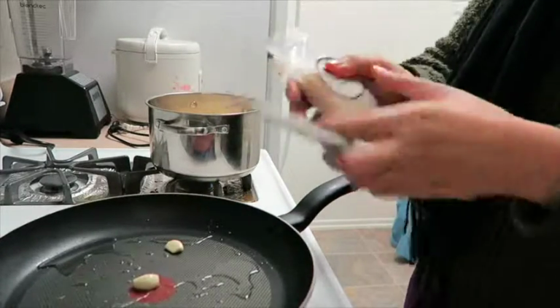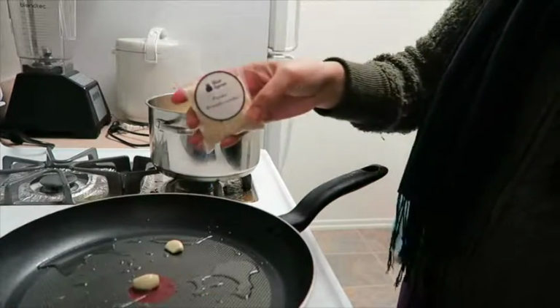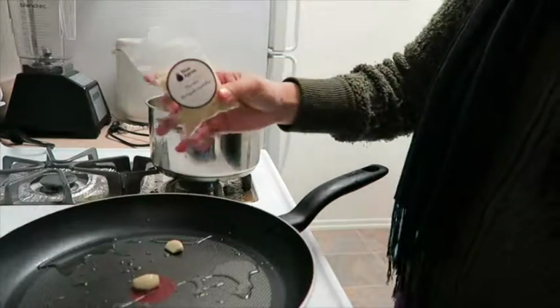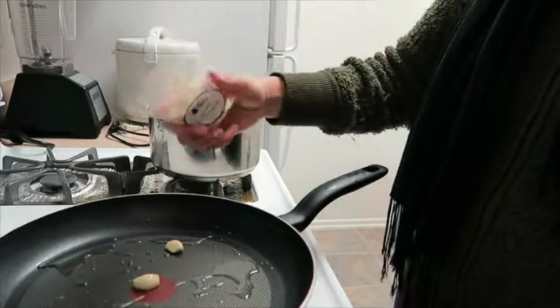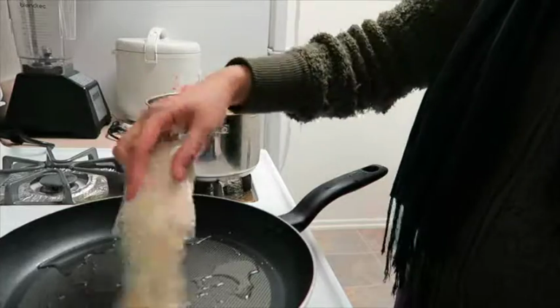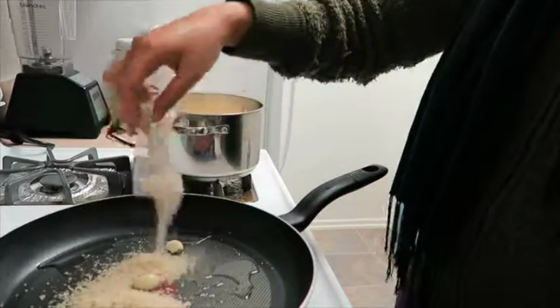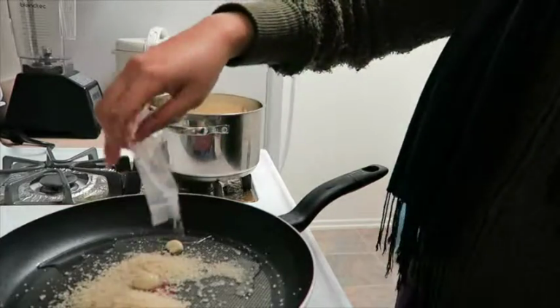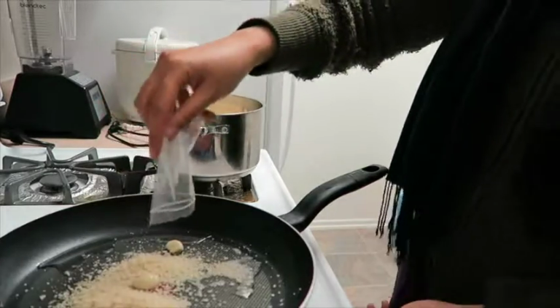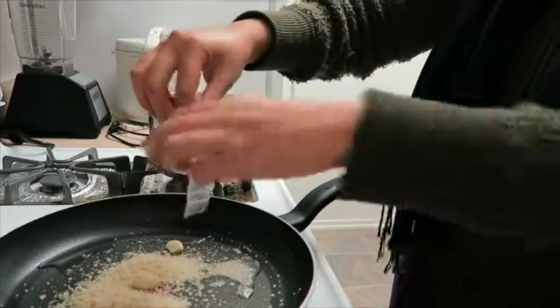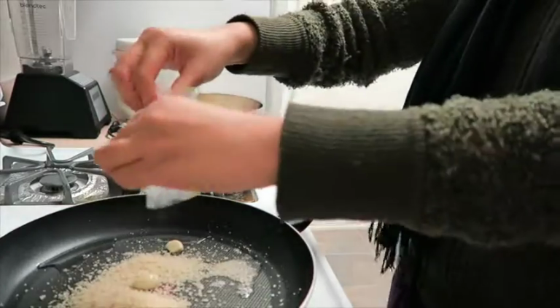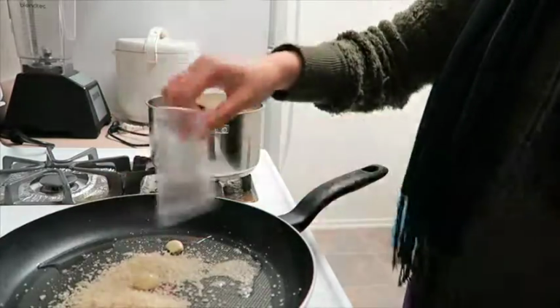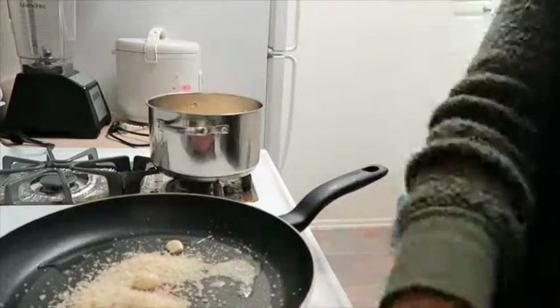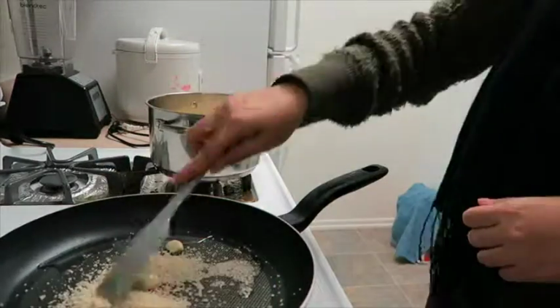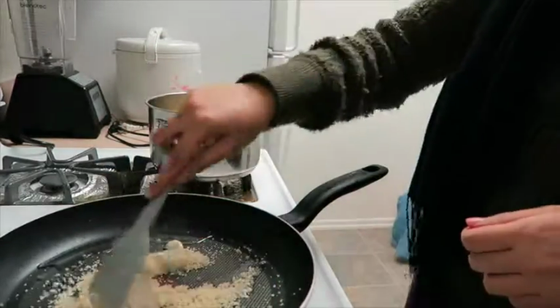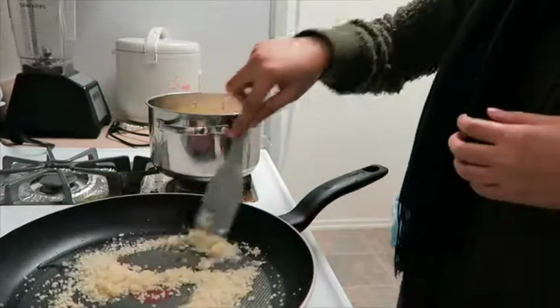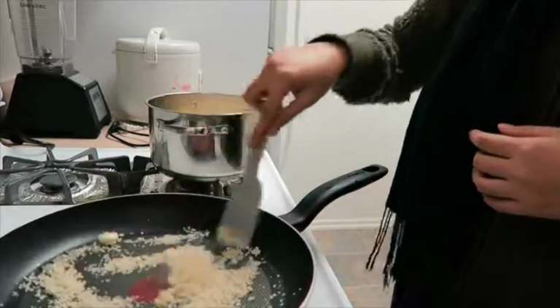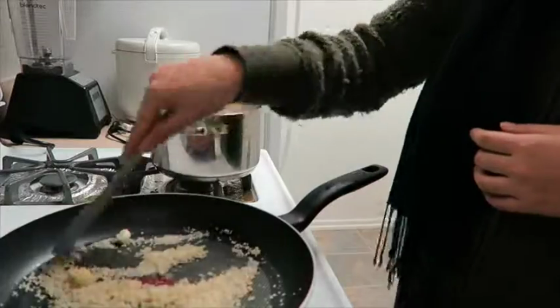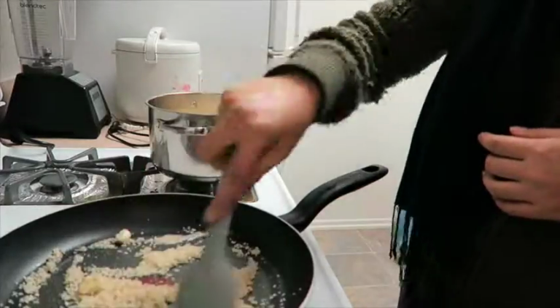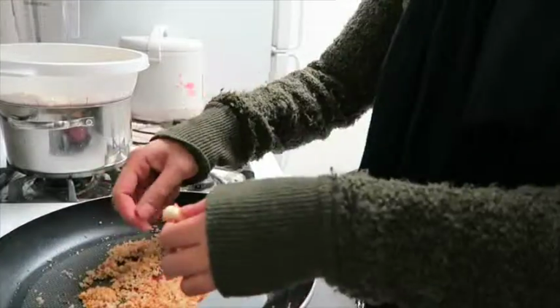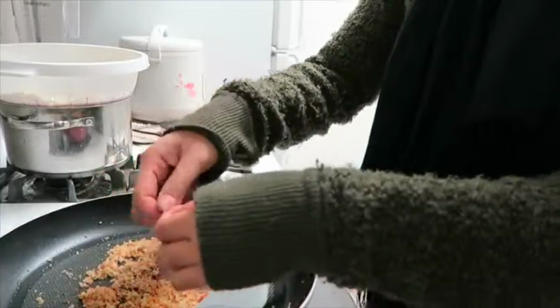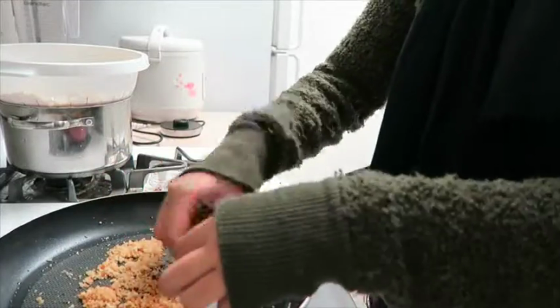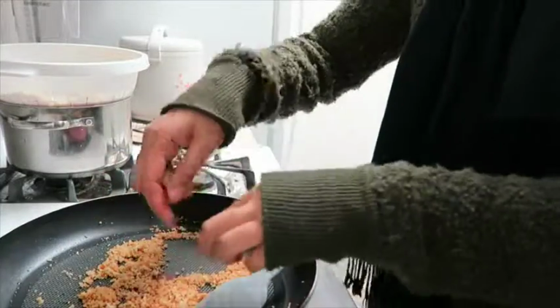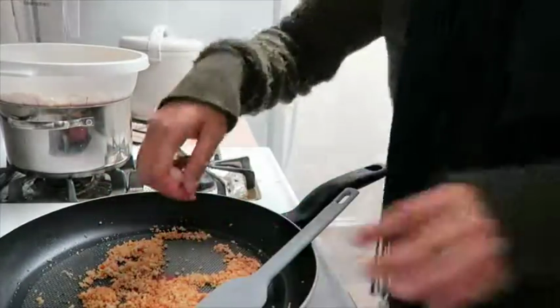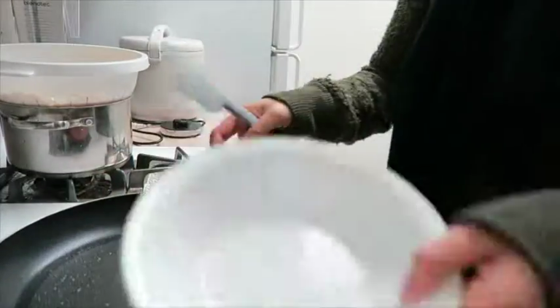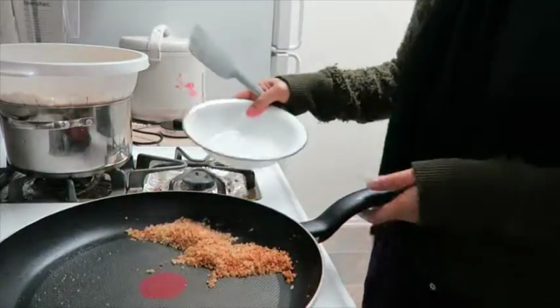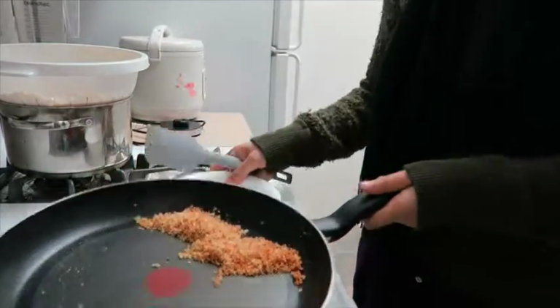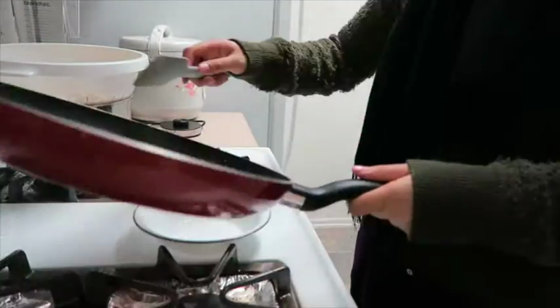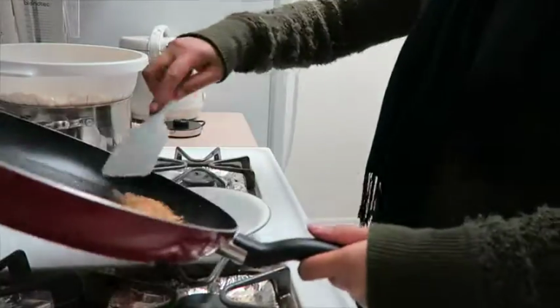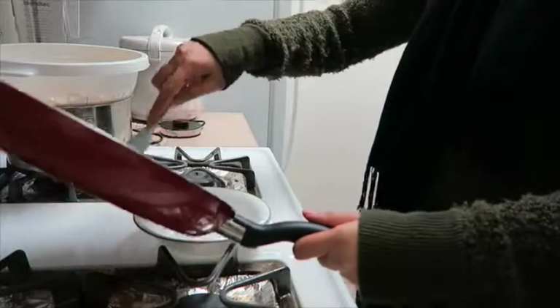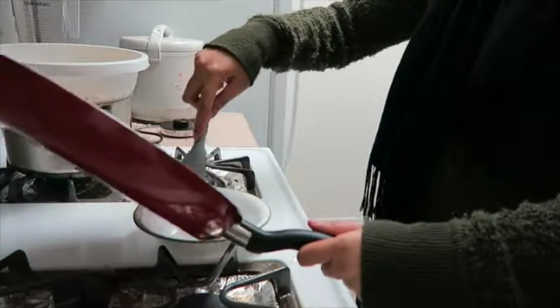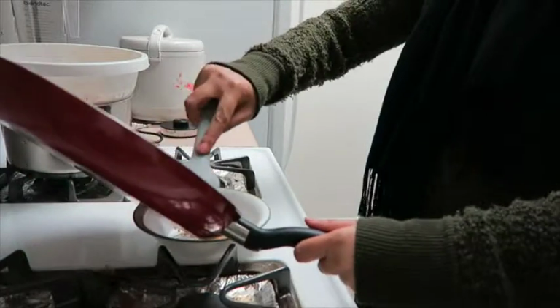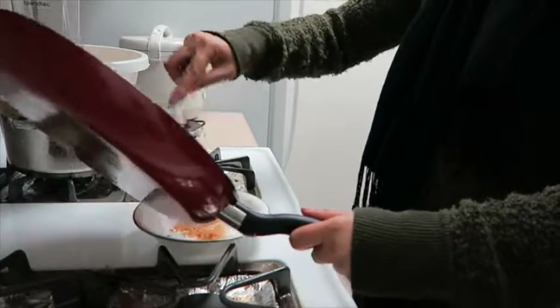Add your breadcrumbs and cook them to a golden brown, toasting them. When finished, take the garlic cloves out and discard them, then place all of the breadcrumbs into a bowl and set aside.